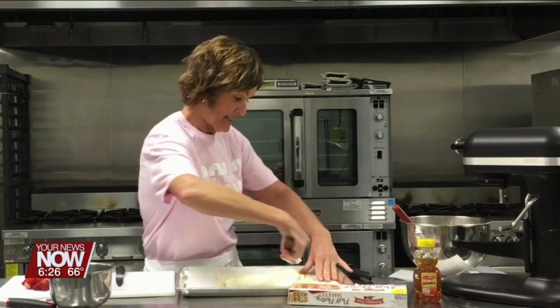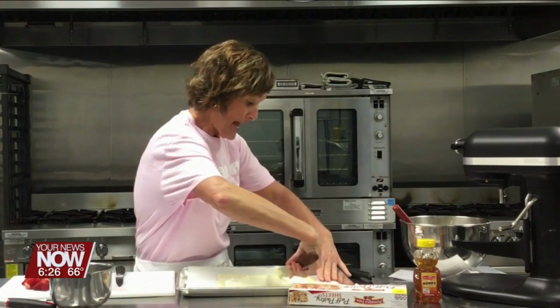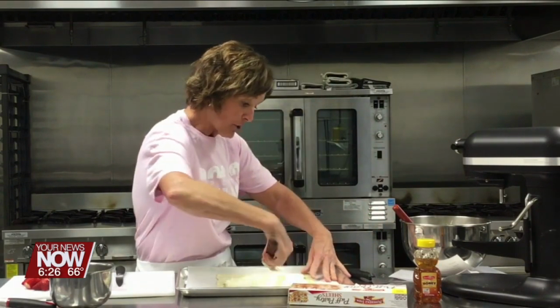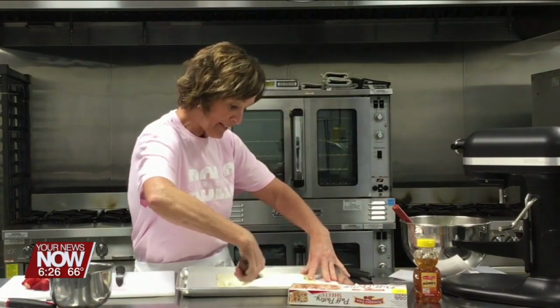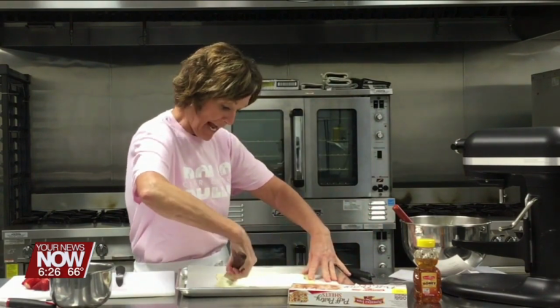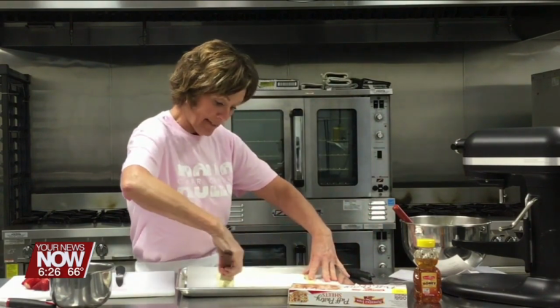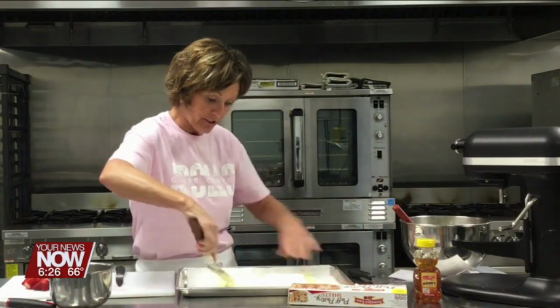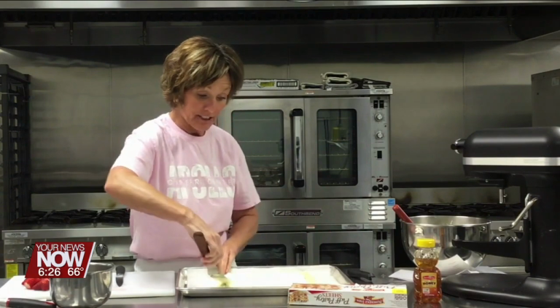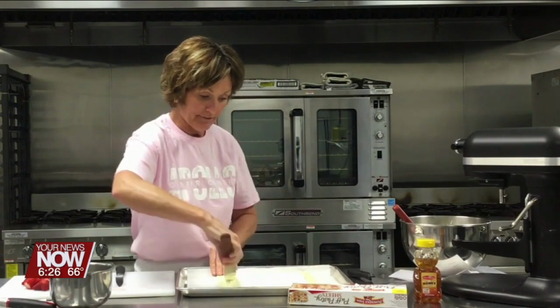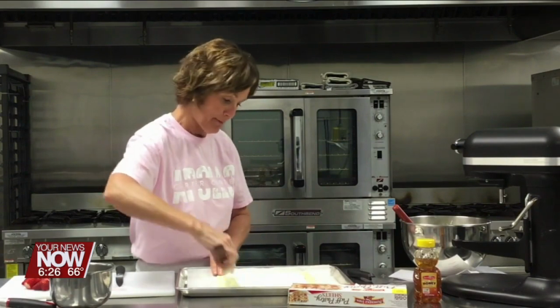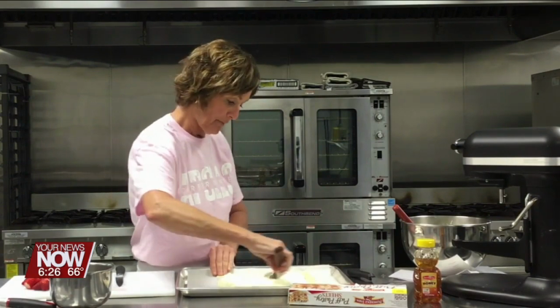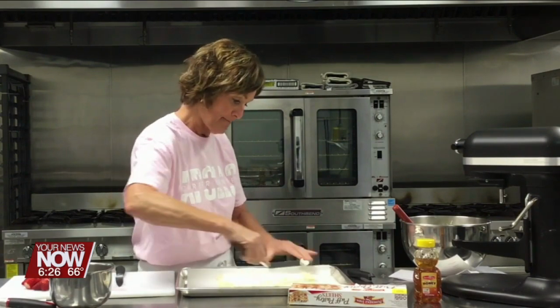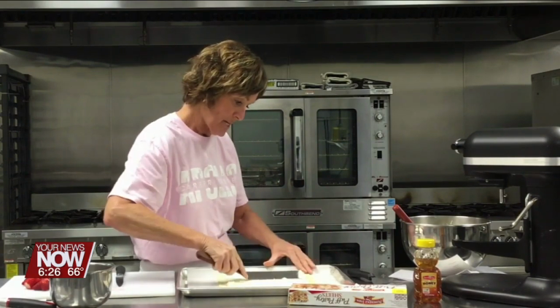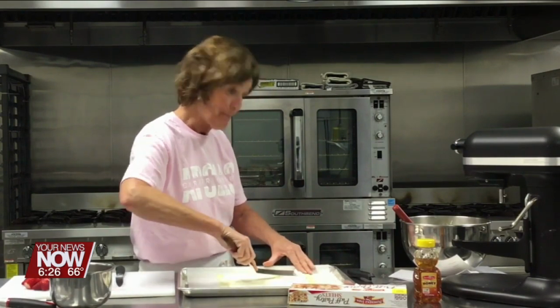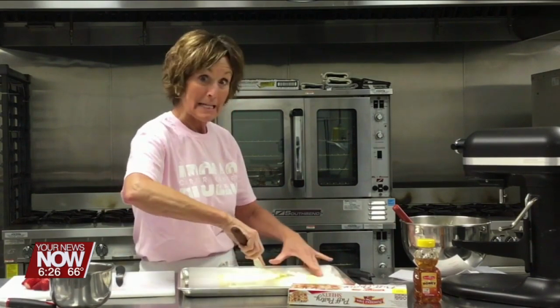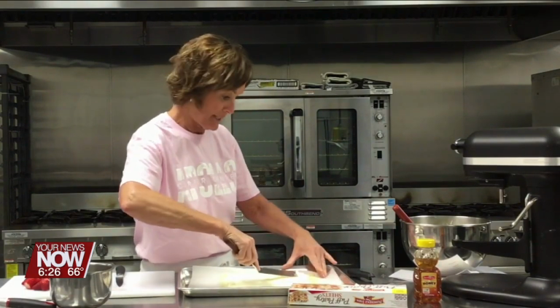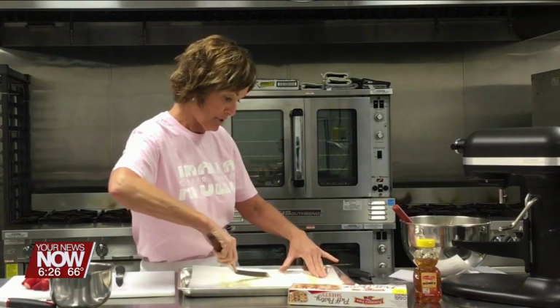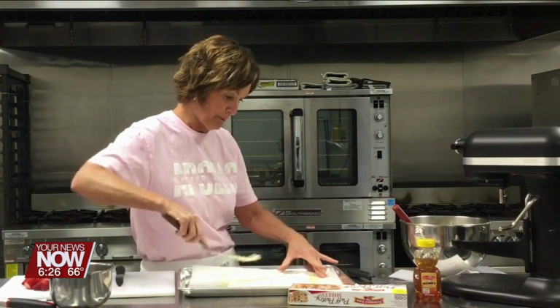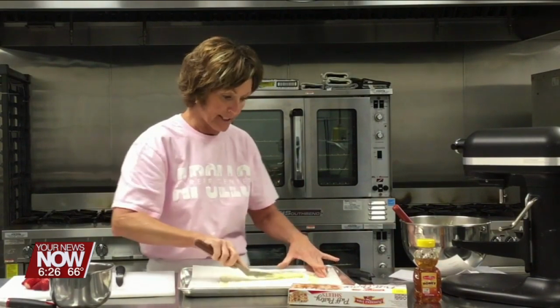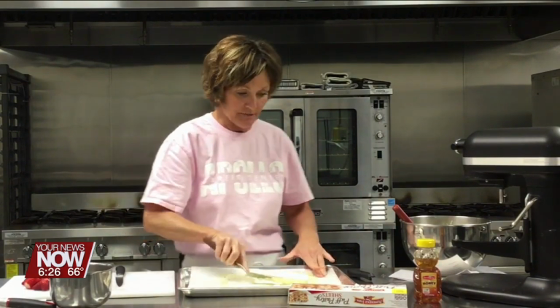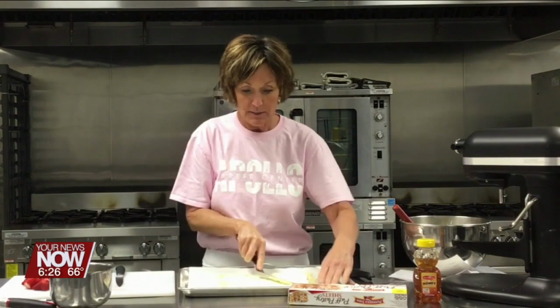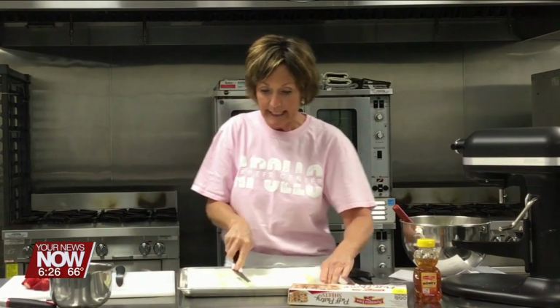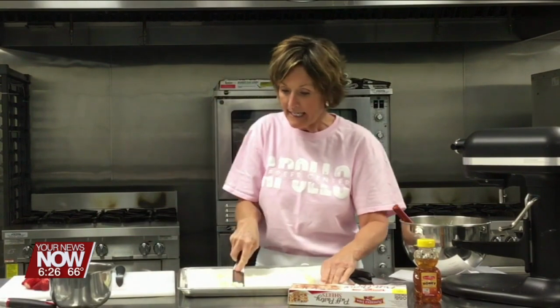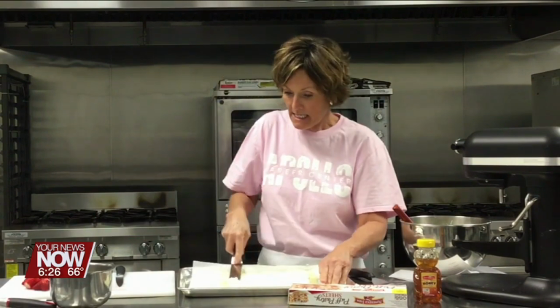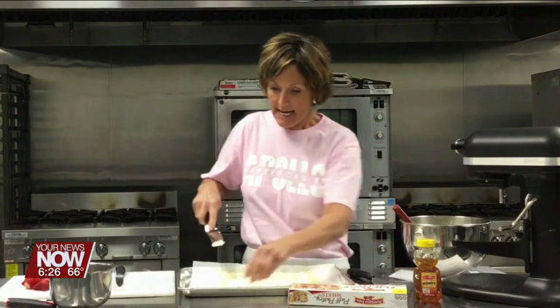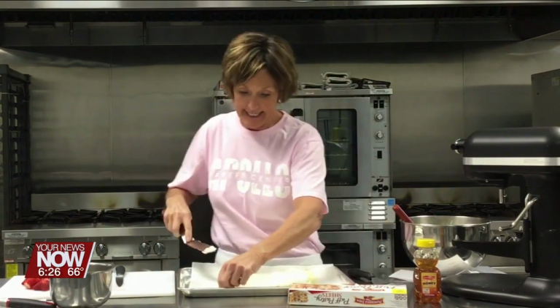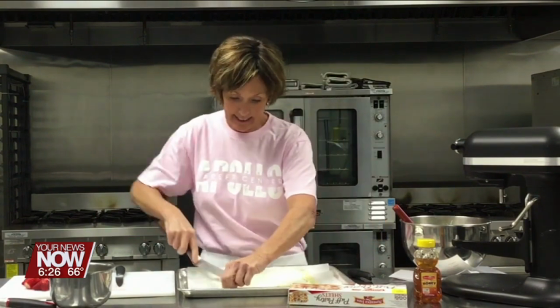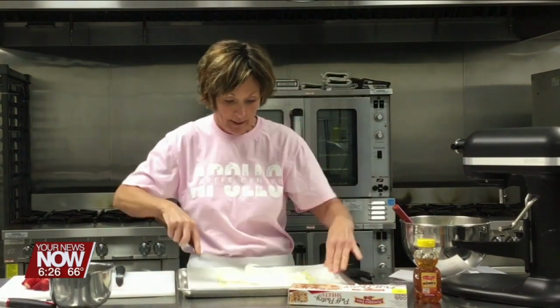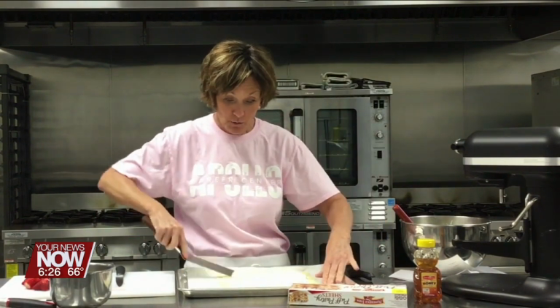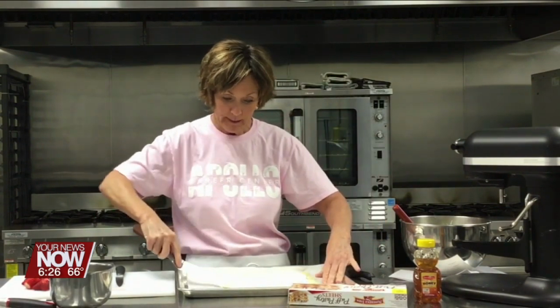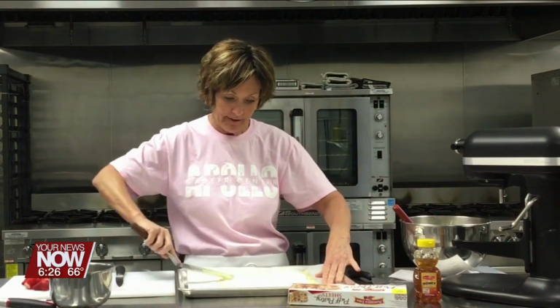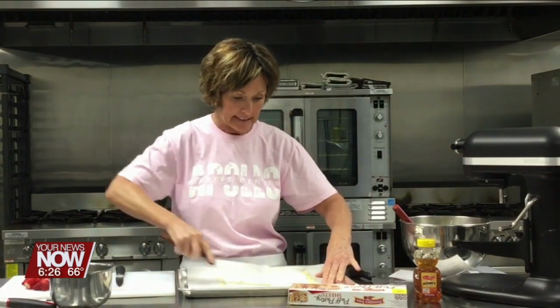Alright, strawberries are out and they are delicious. If you haven't bought them, buy some because they're super good. It just feels springy and the weather's cooperating finally.